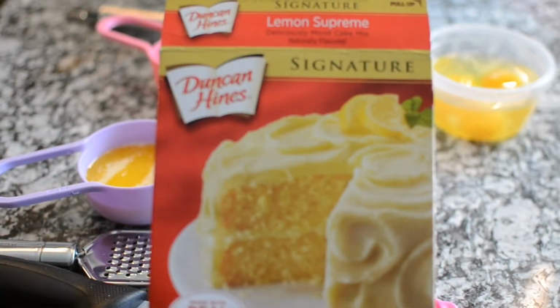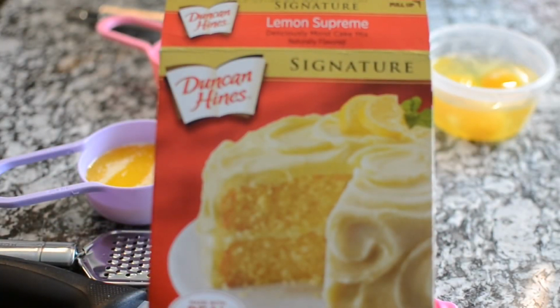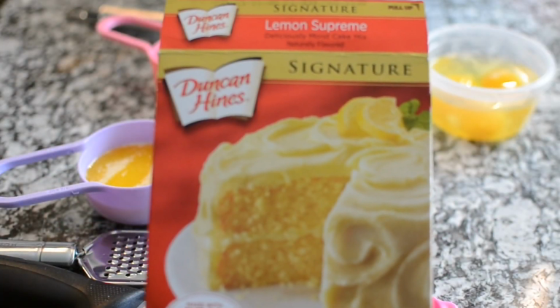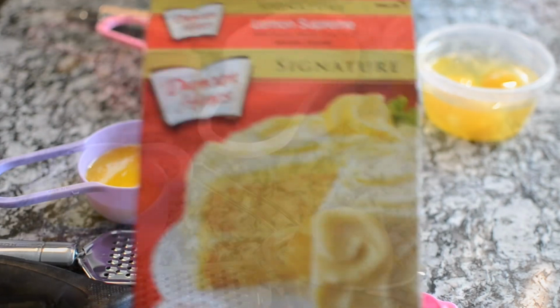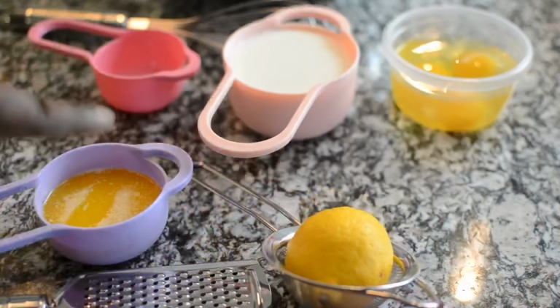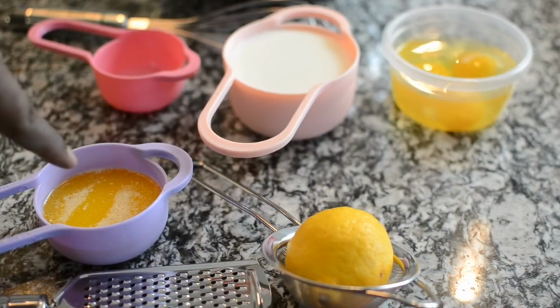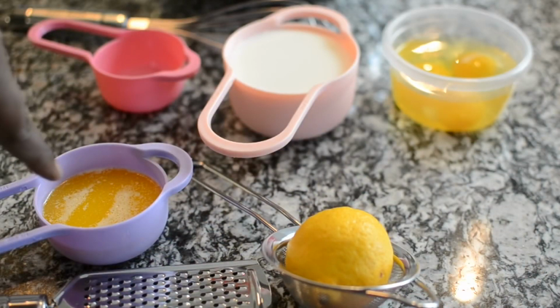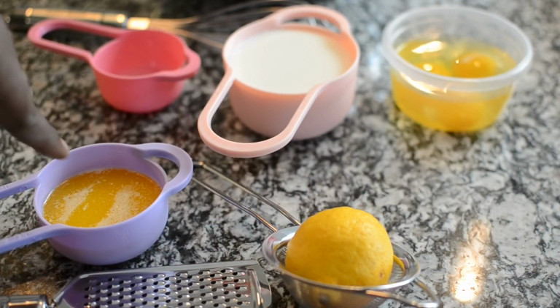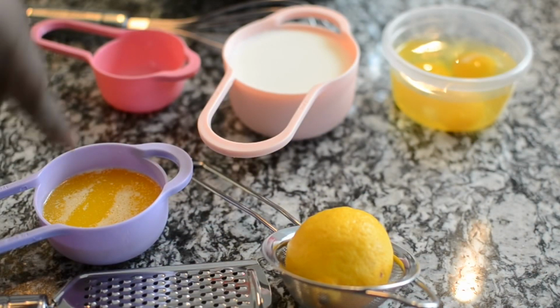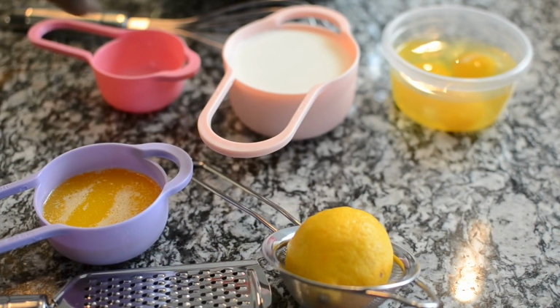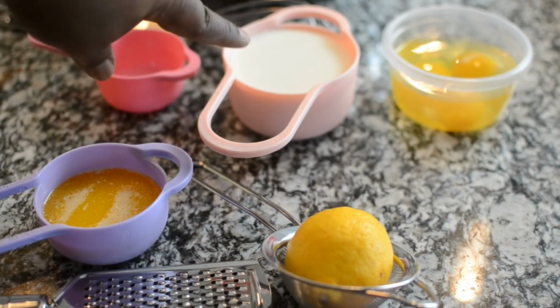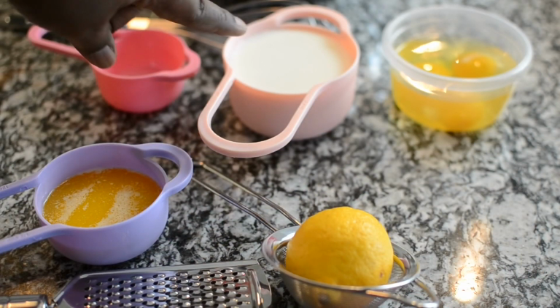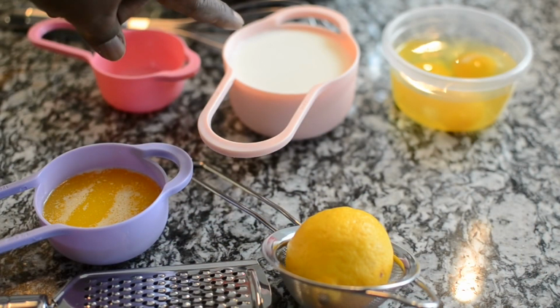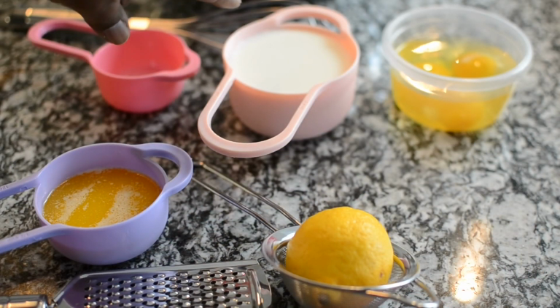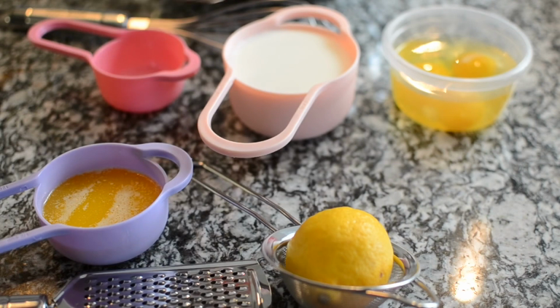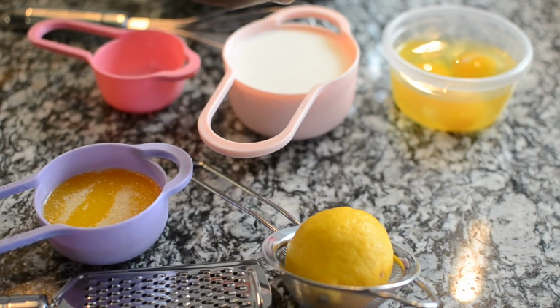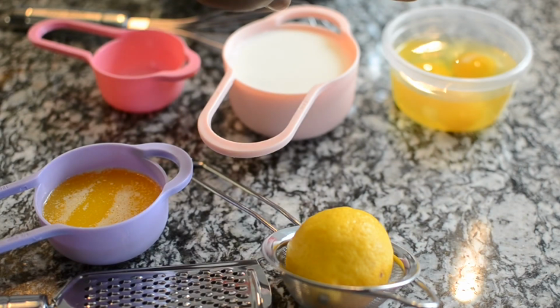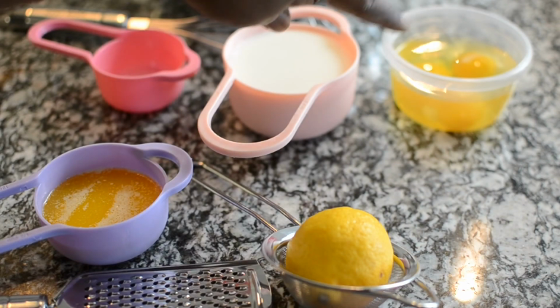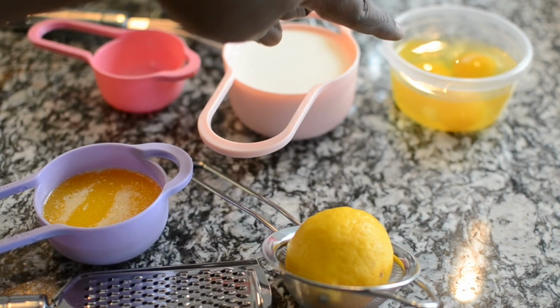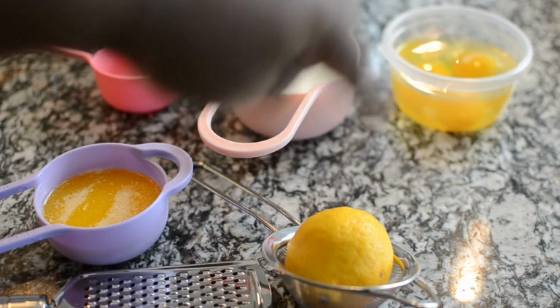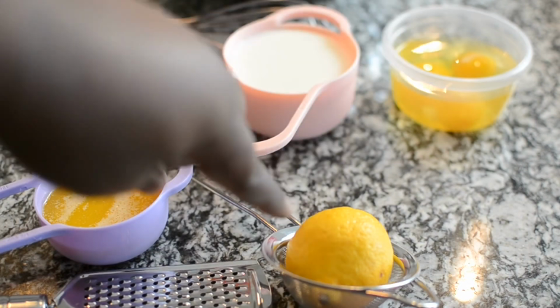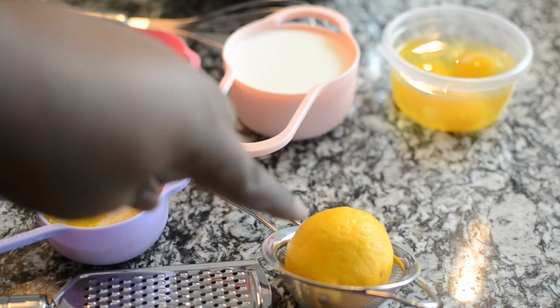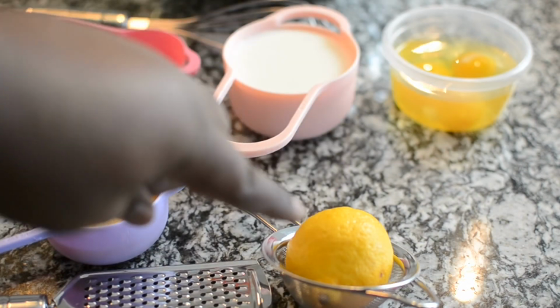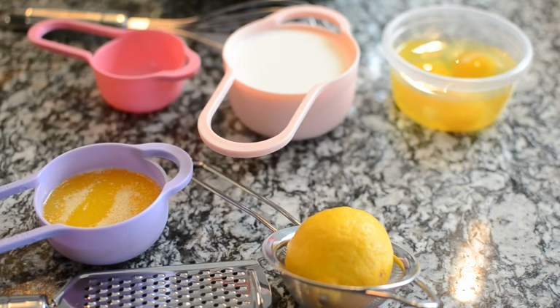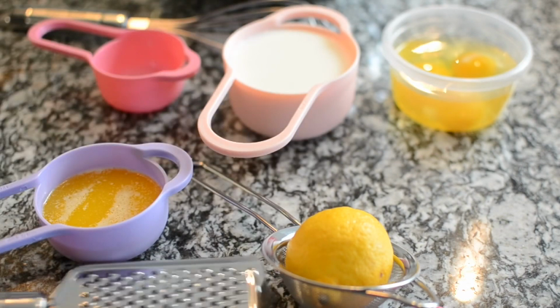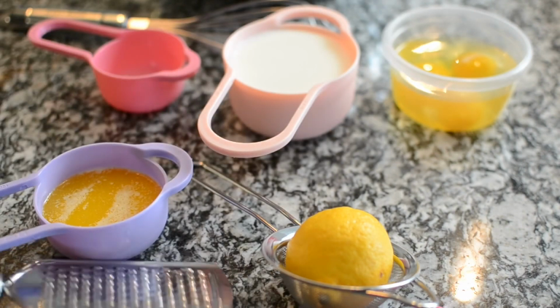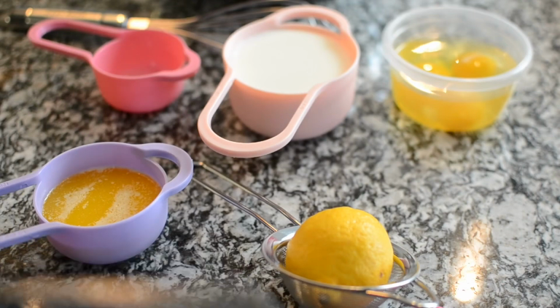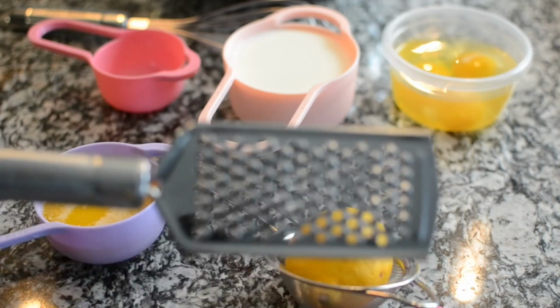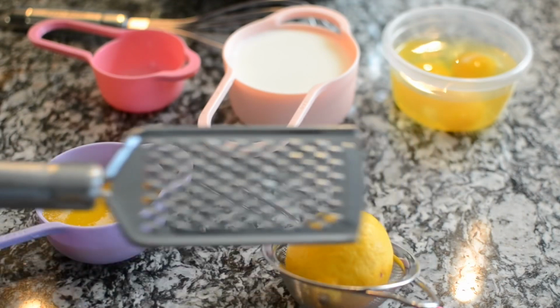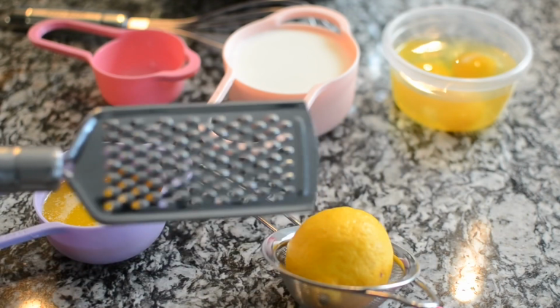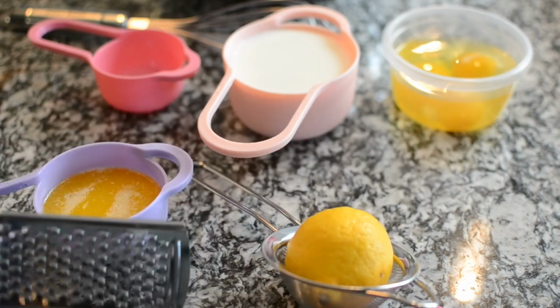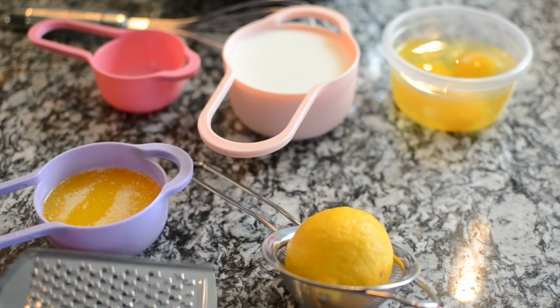This is the cake I'll be making today. These are the ingredients: I have some melted butter, I have milk instead of water, I have eggs, and I have a lemon. I want to add that extra pop — I'm going to add the zest and the juice to give it that pop.